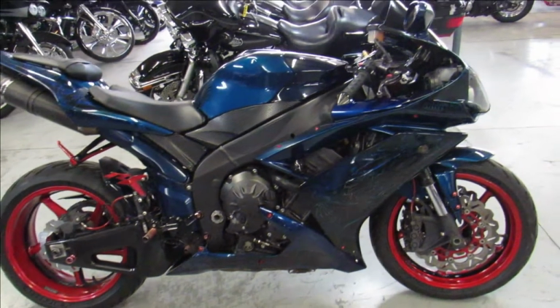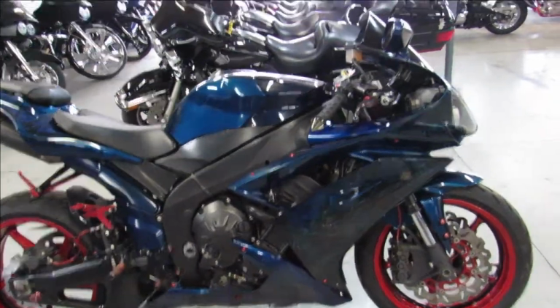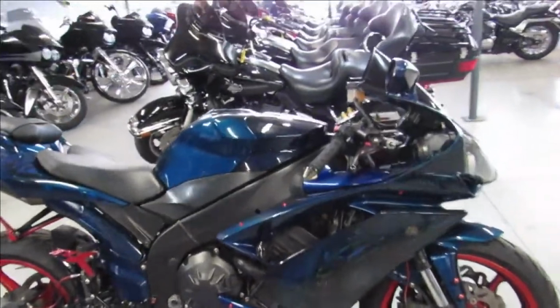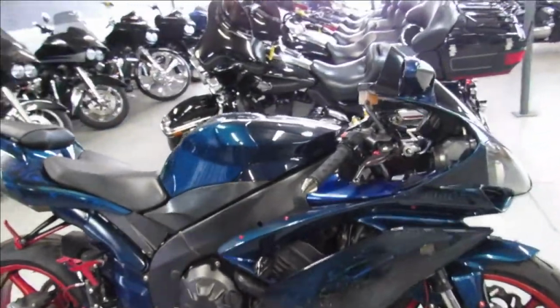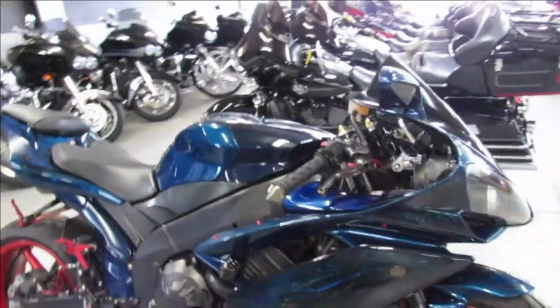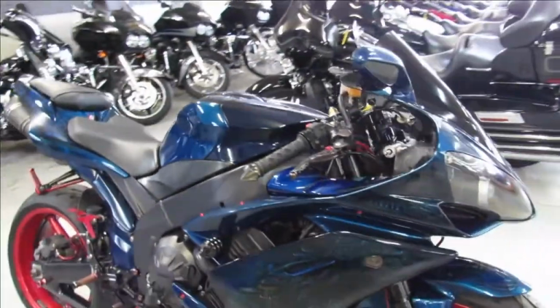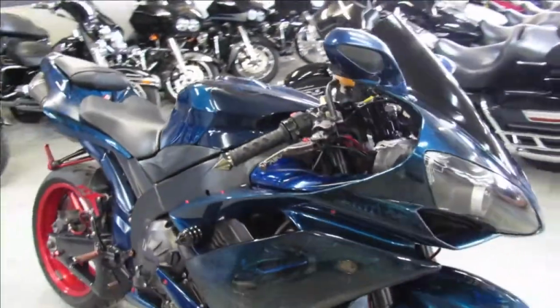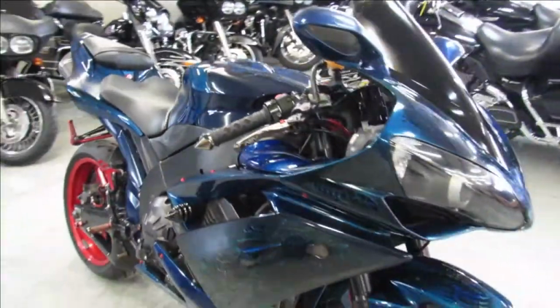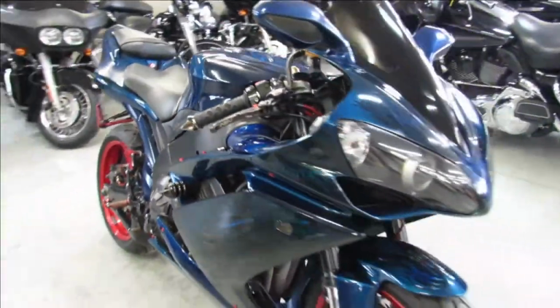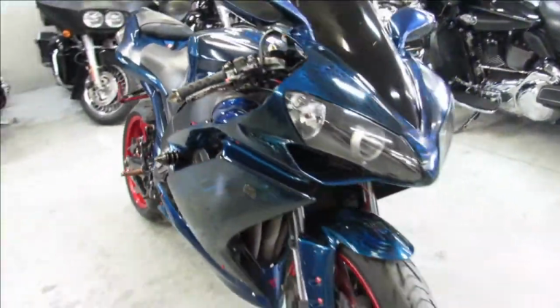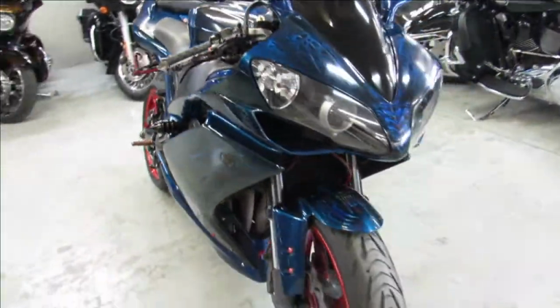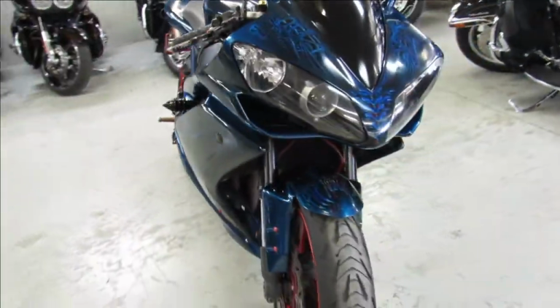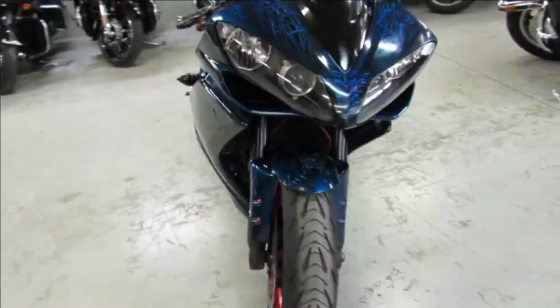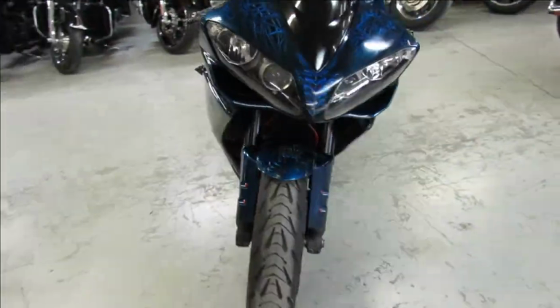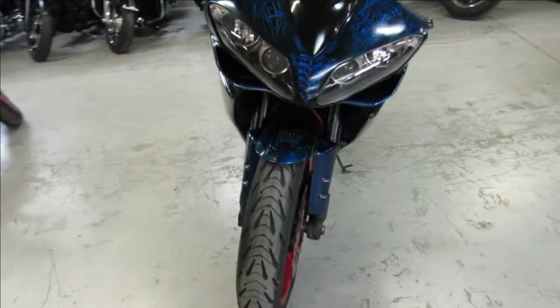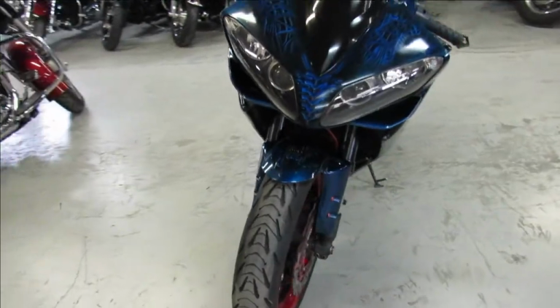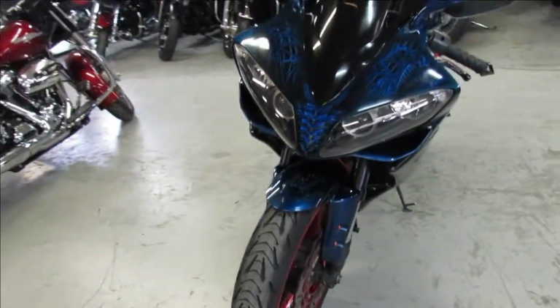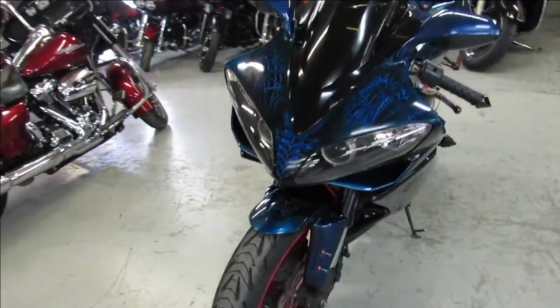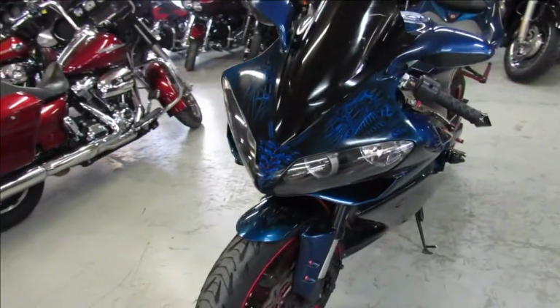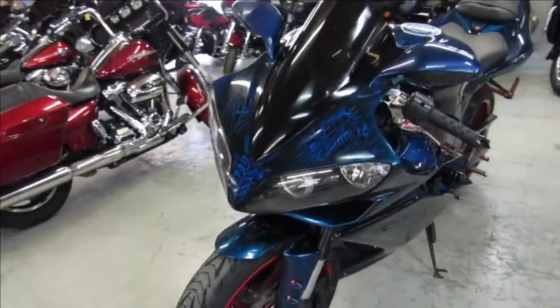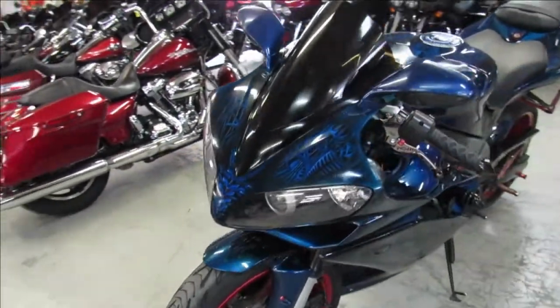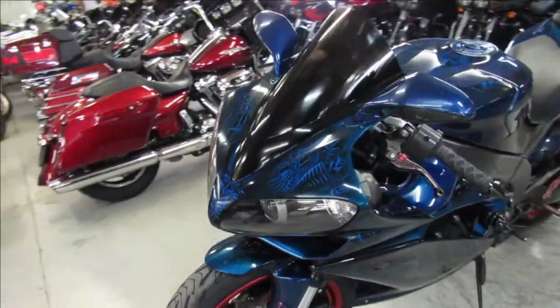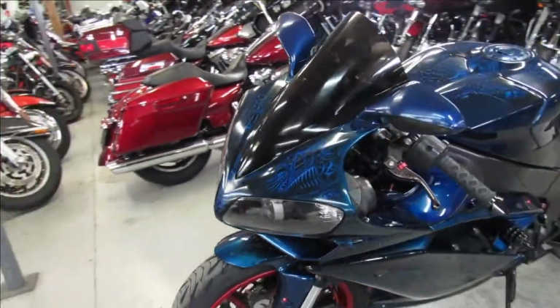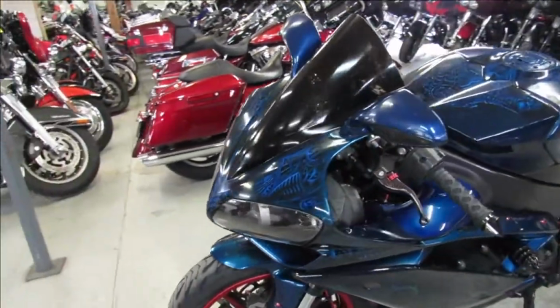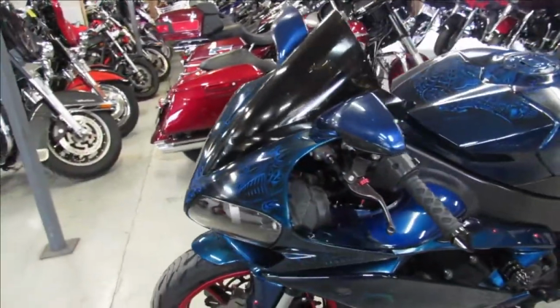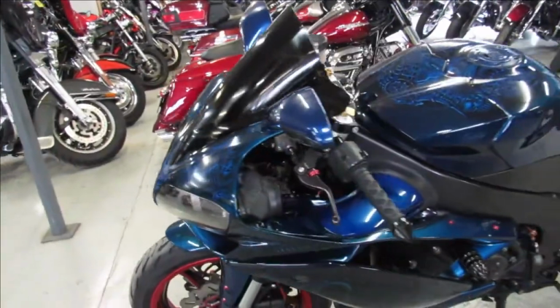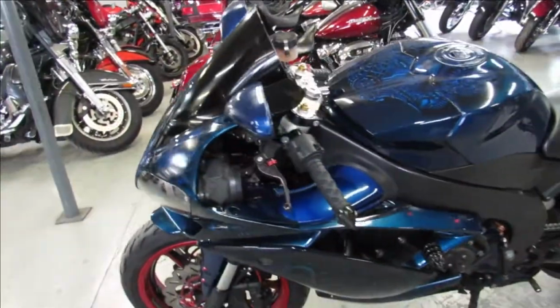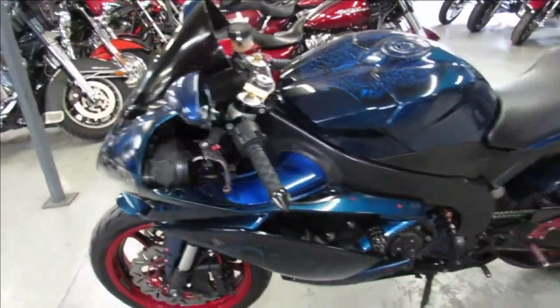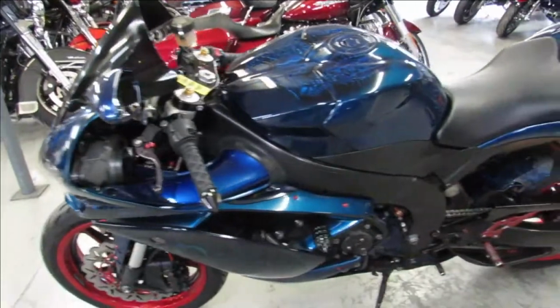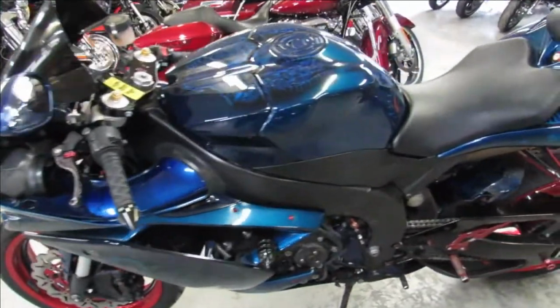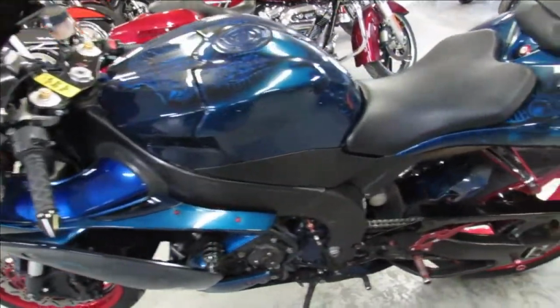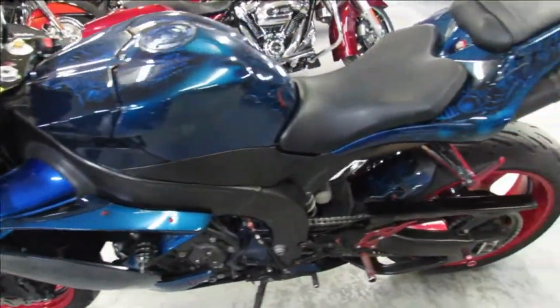Hey guys, ApprovalPowerSports.com here doing a video on a sport bike we just got in. It's a 2007 Yamaha R1 for sale. It's got a $4,000 custom paint job on this one, guys. It's a must see — the pictures just don't do it justice.